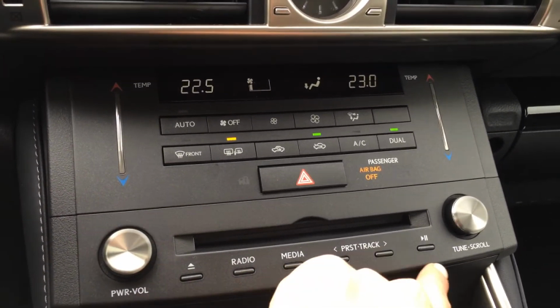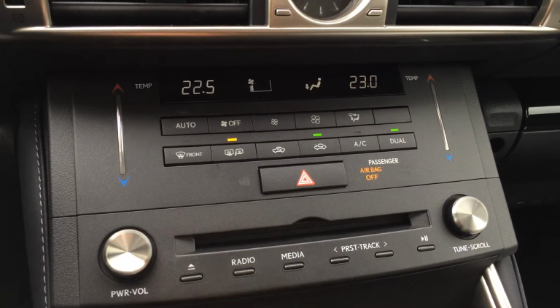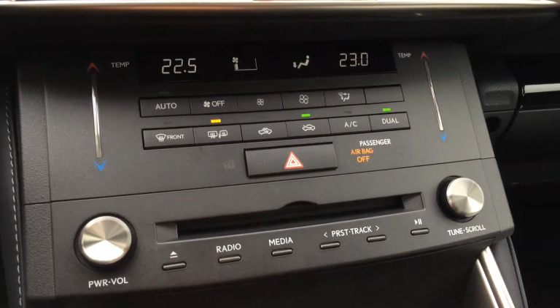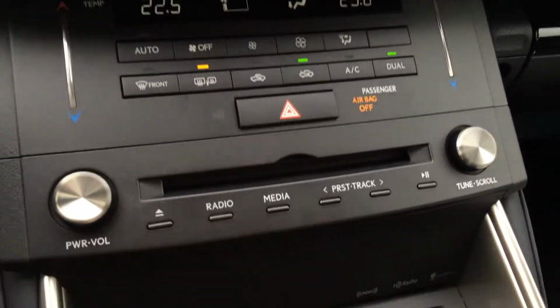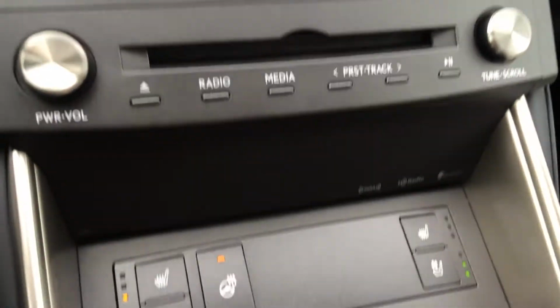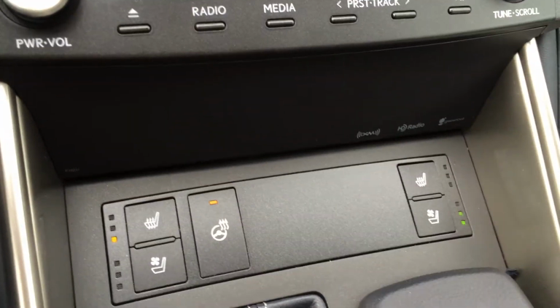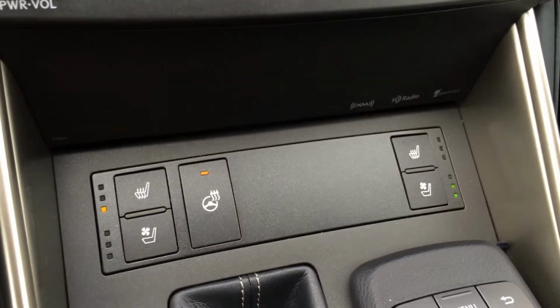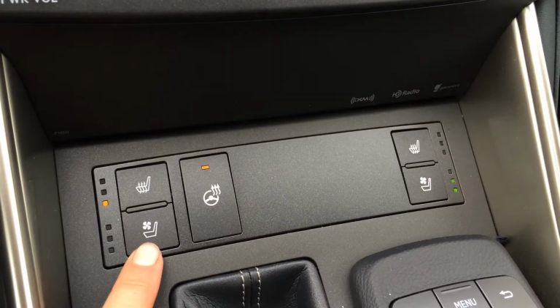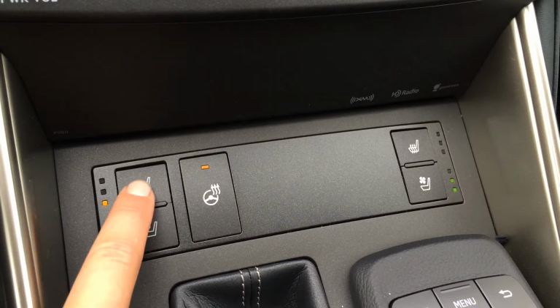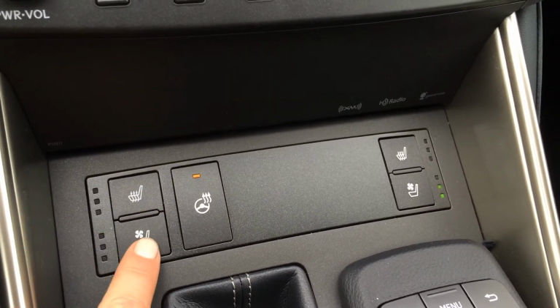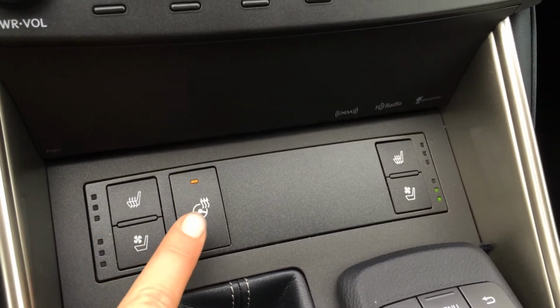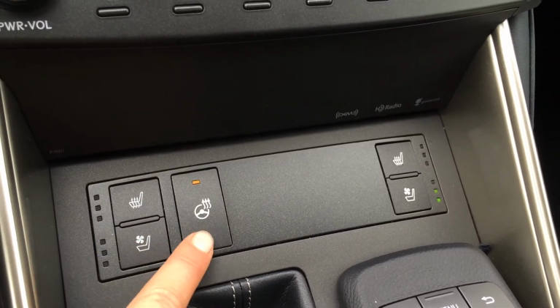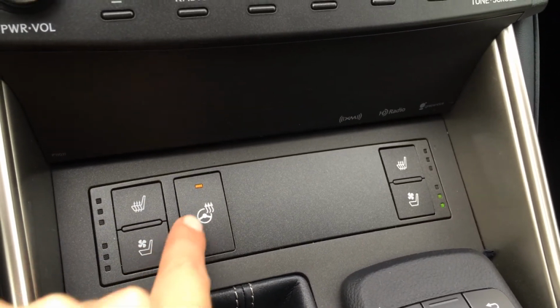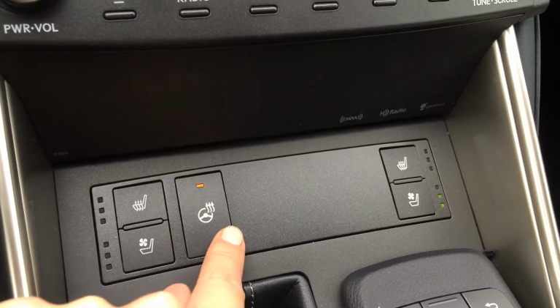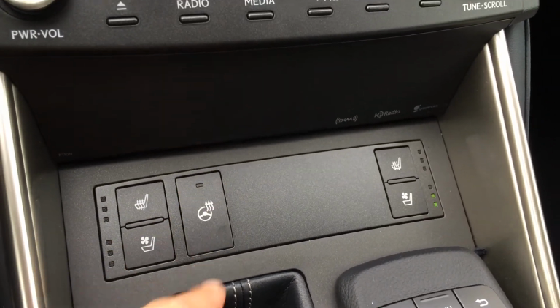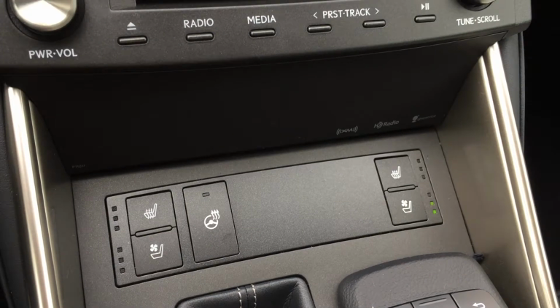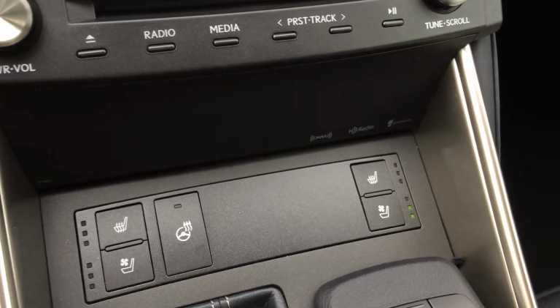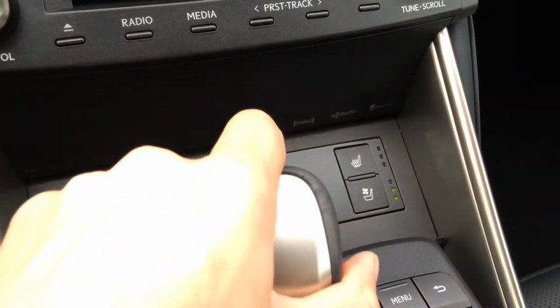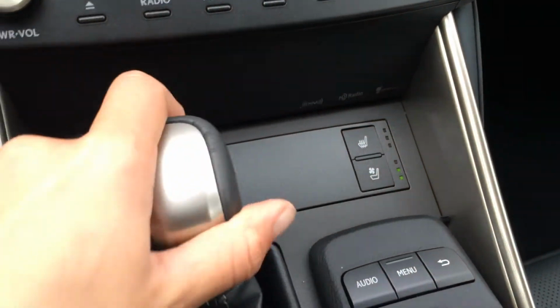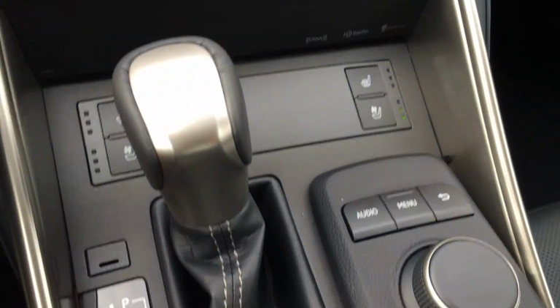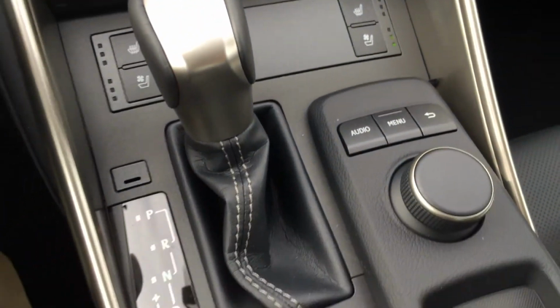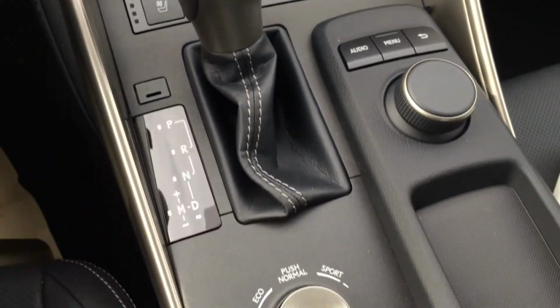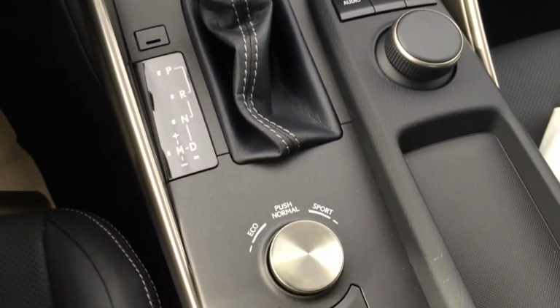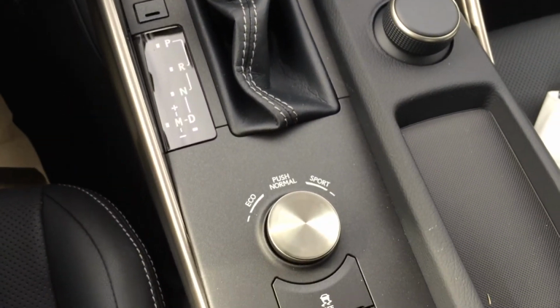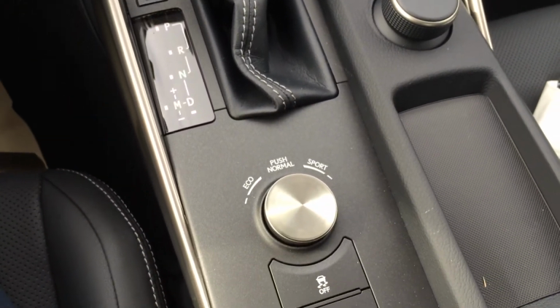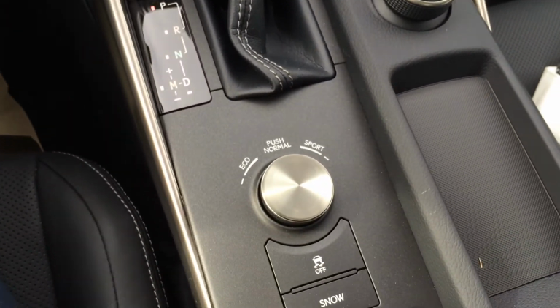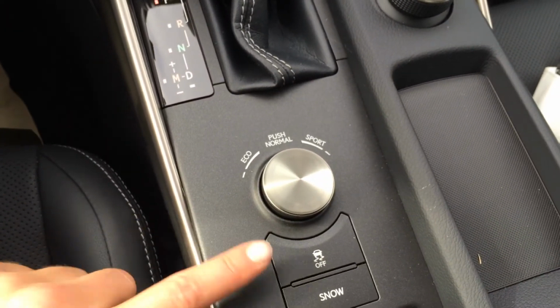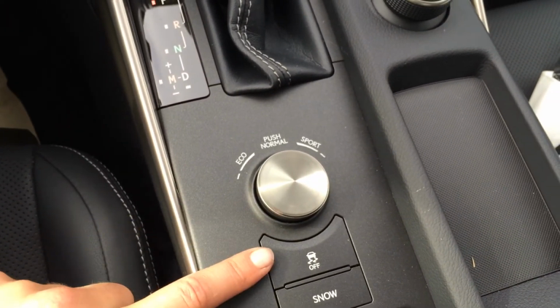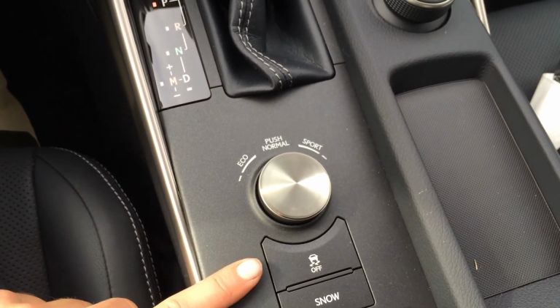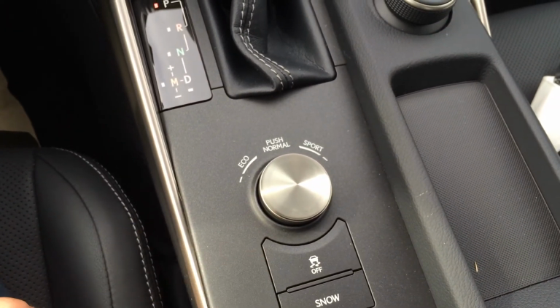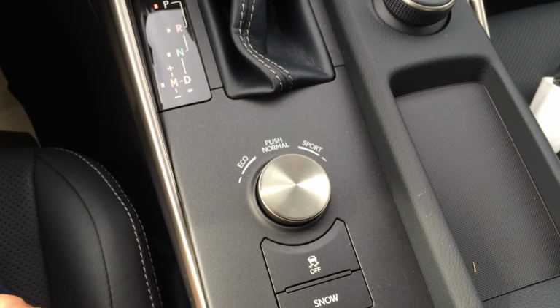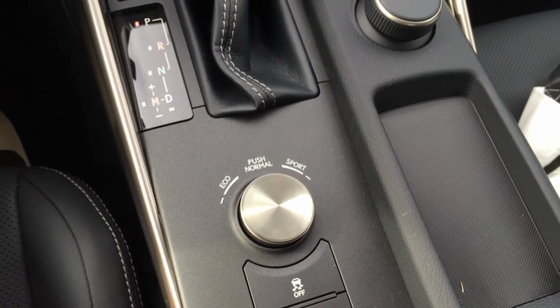There are shortcut buttons for audio, heated and ventilated front seats with three settings, heated steering wheel, and drive modes — we have eco, normal, and sport. You also have traction control off switch and snow mode.